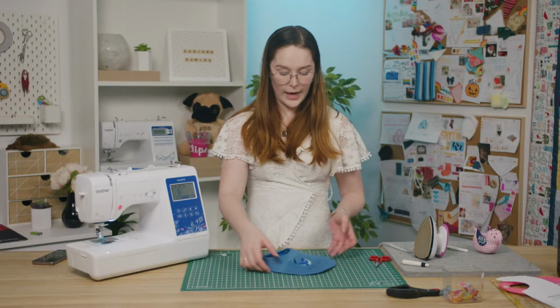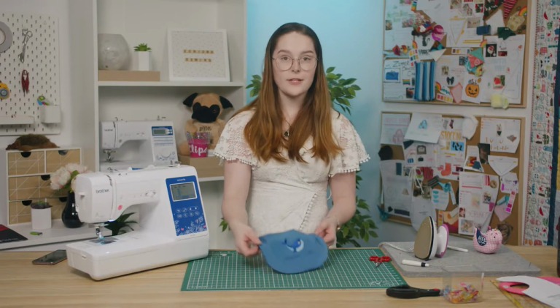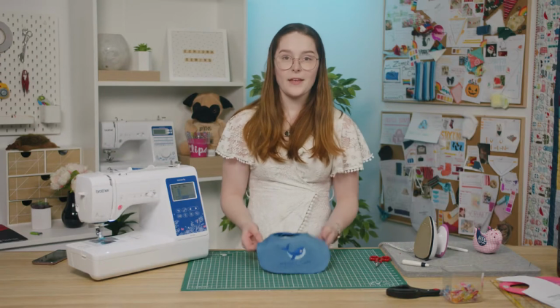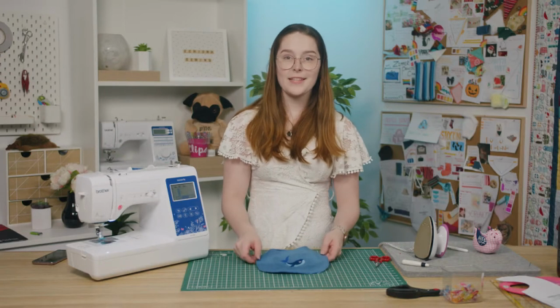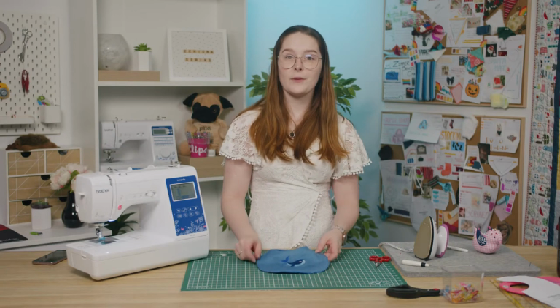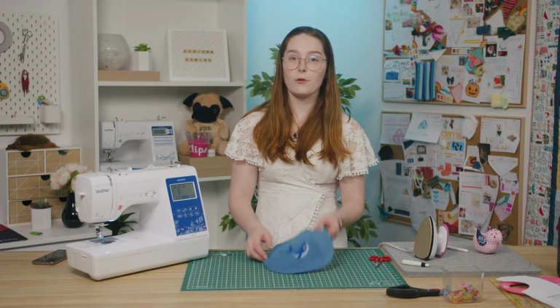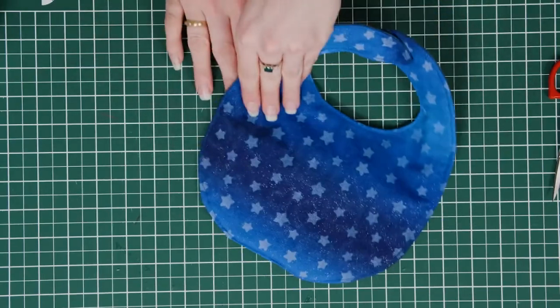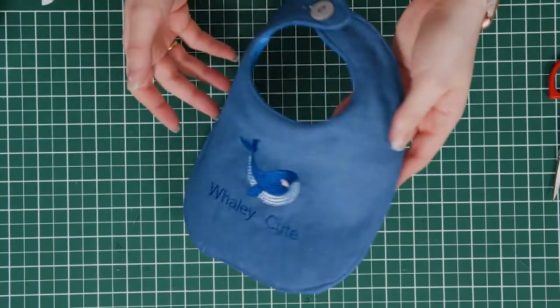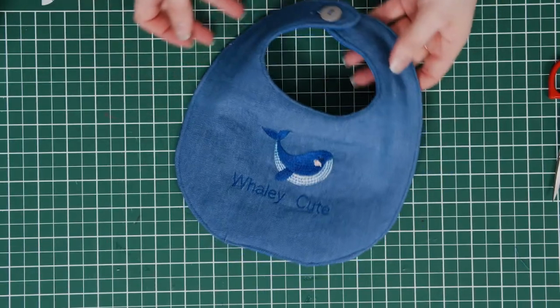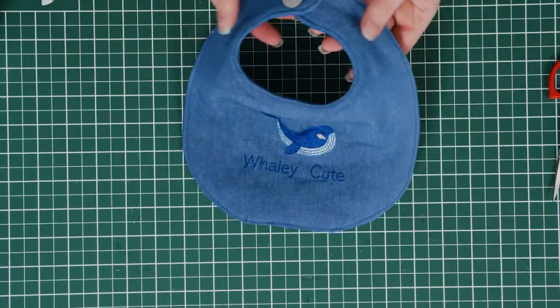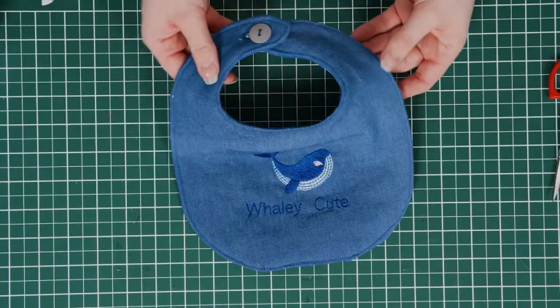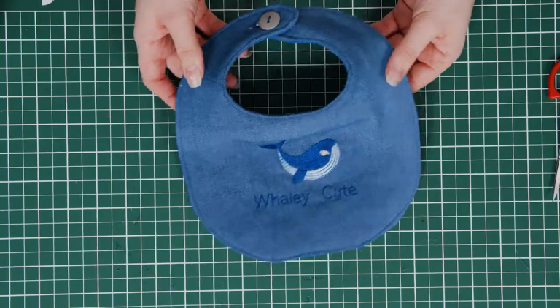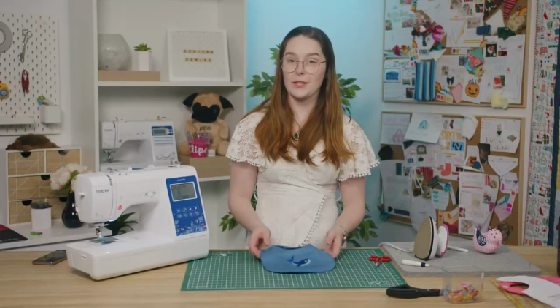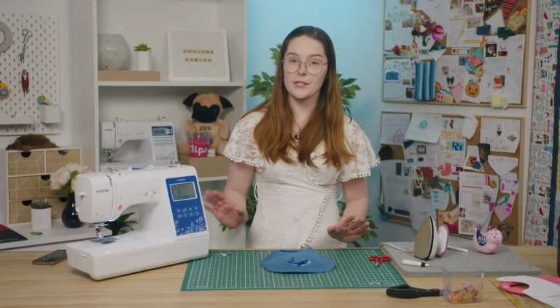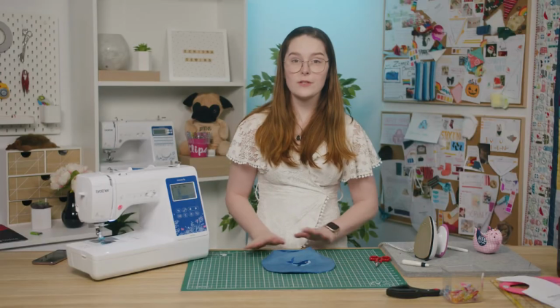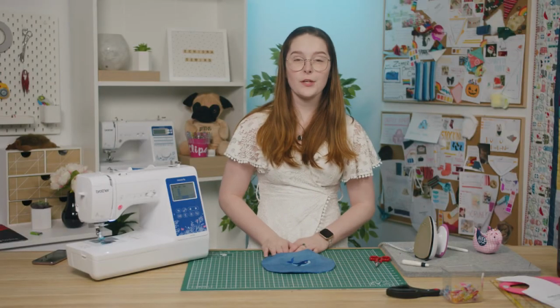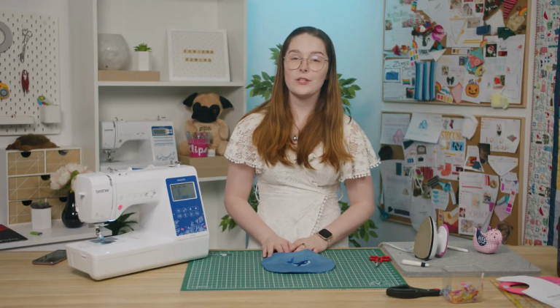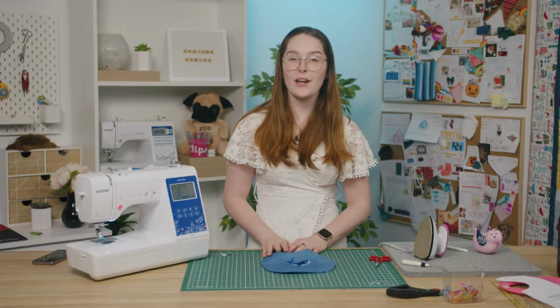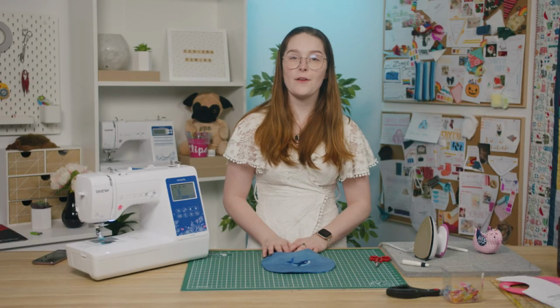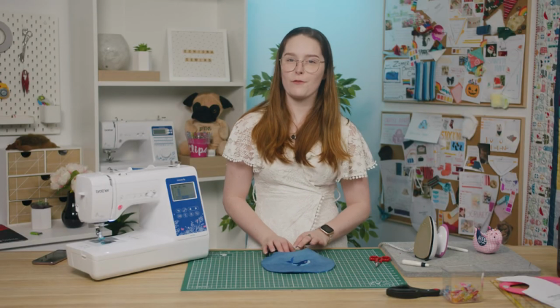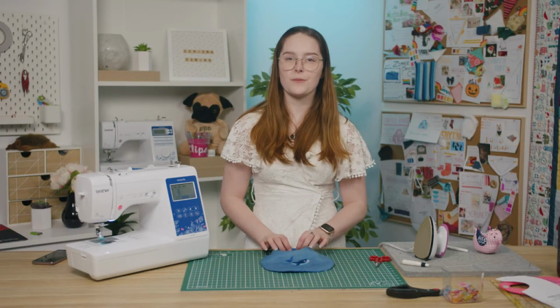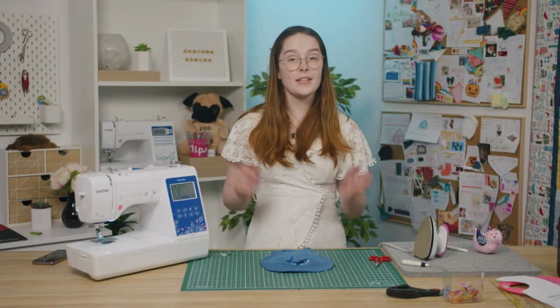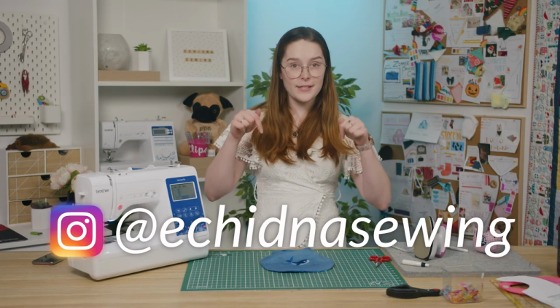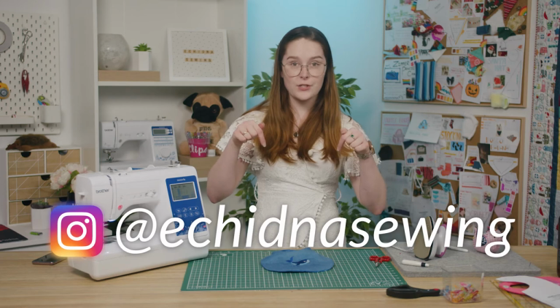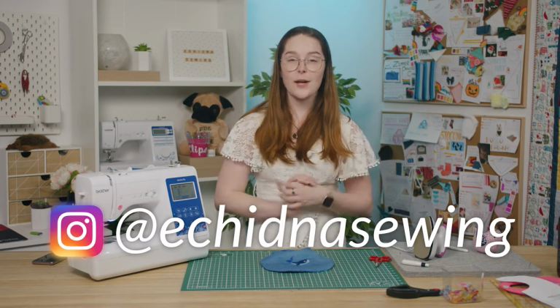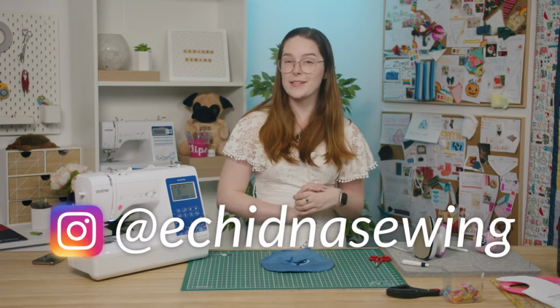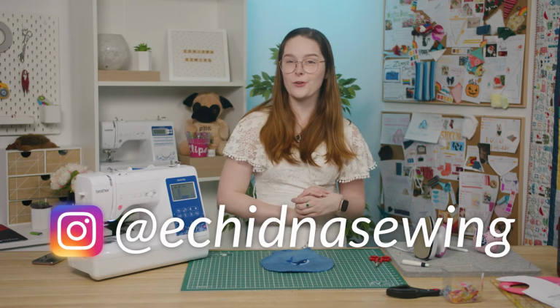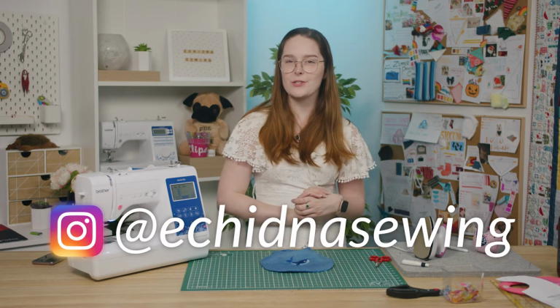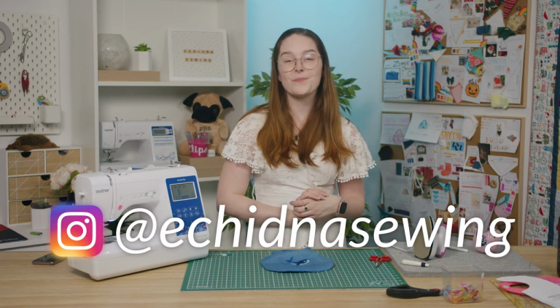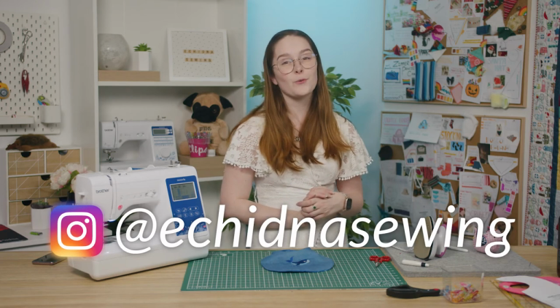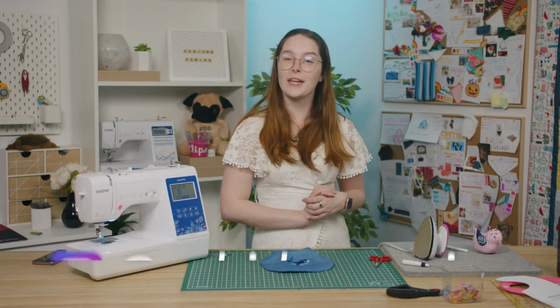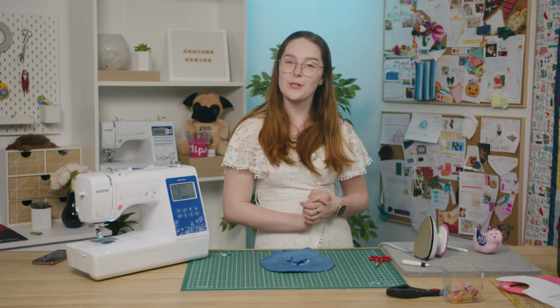And you're done! That's how you can make a reversible embroidered baby bib. If you're interested in any of the products that we used in this video, you can check out our website for more information. And don't forget to tag us on Instagram so we can see your creations too. Thanks for watching and happy sewing! We'll see you next time.